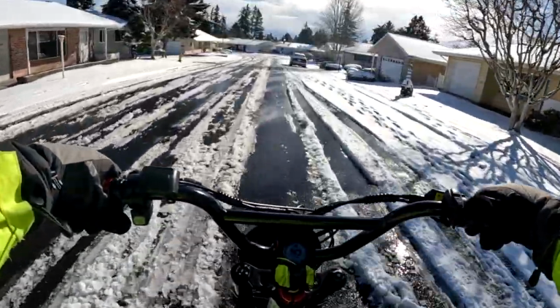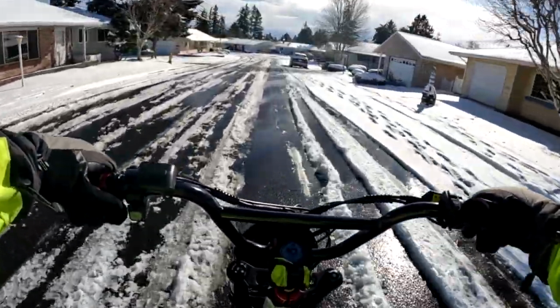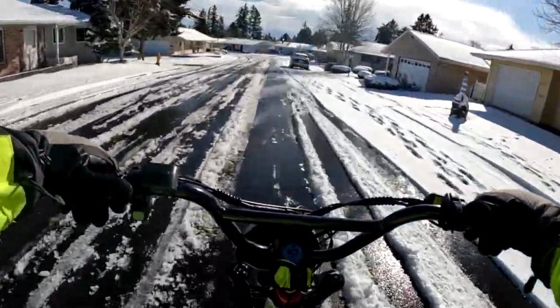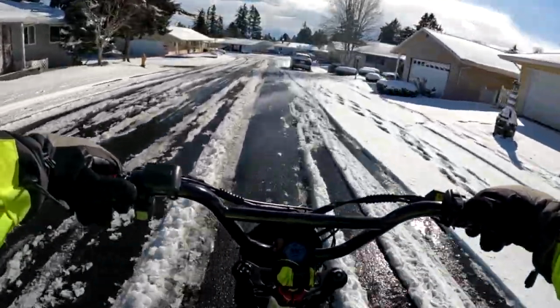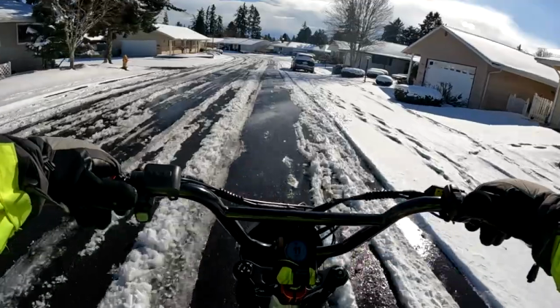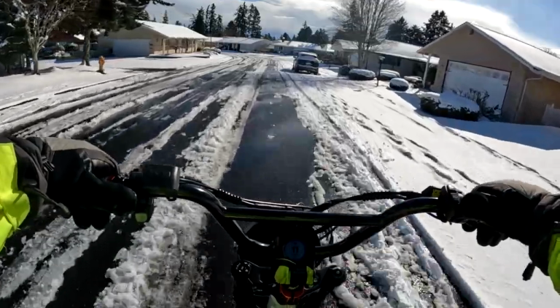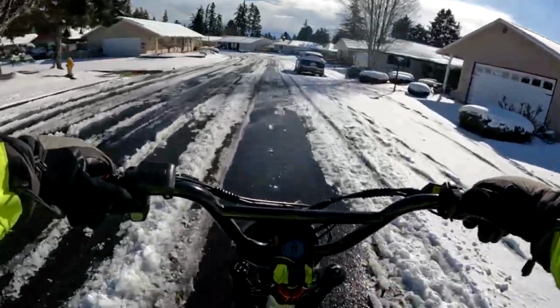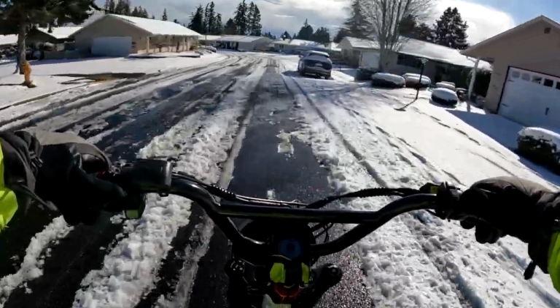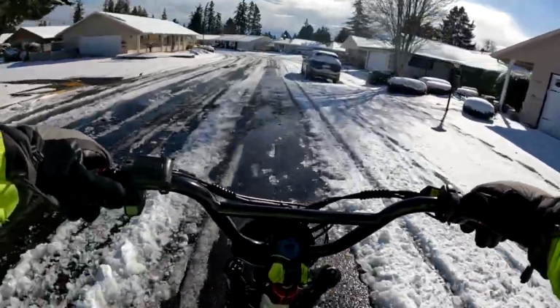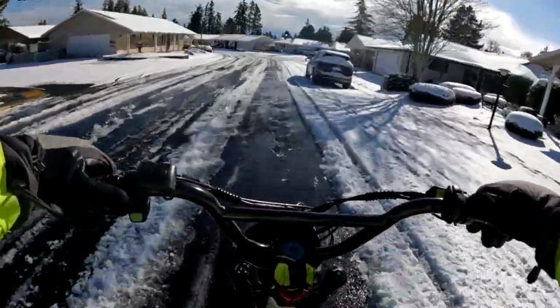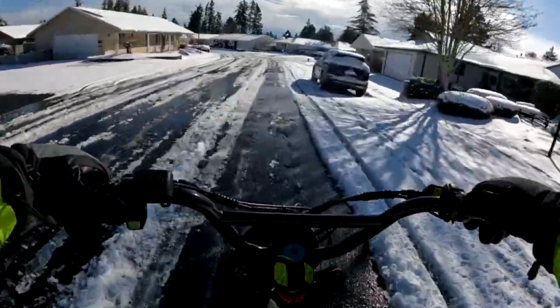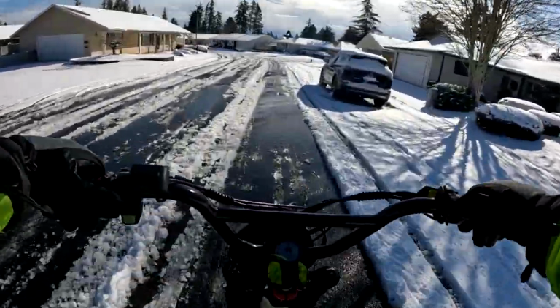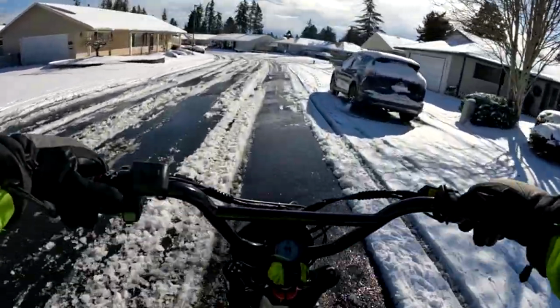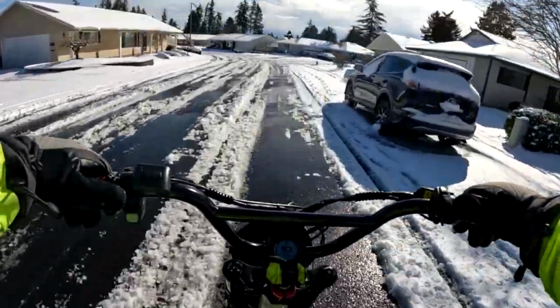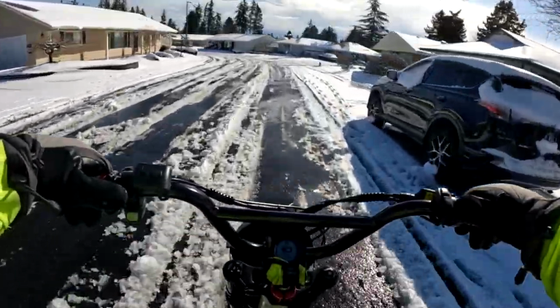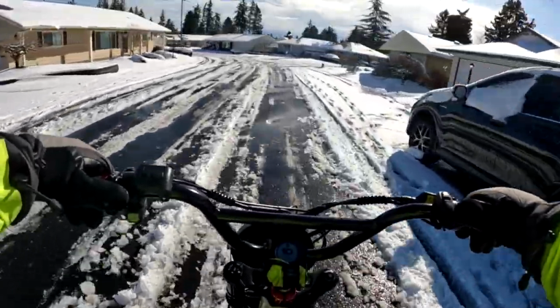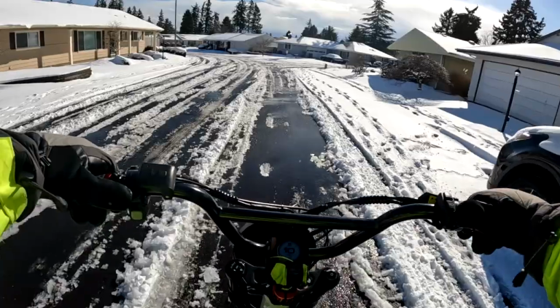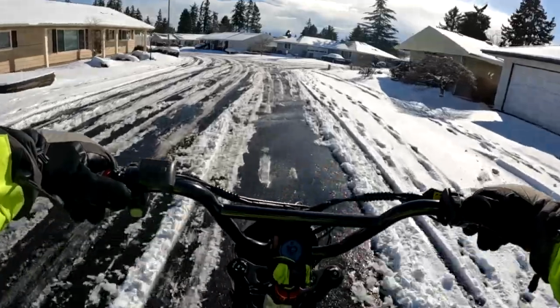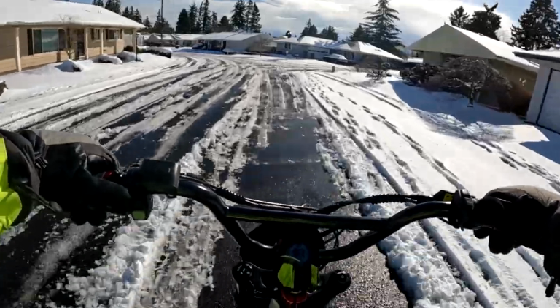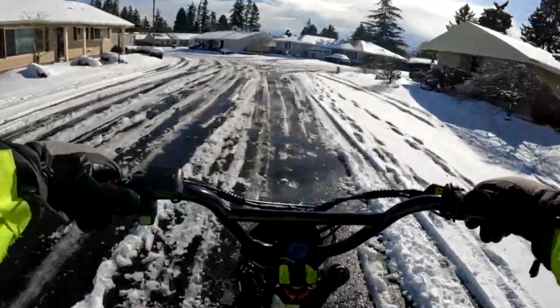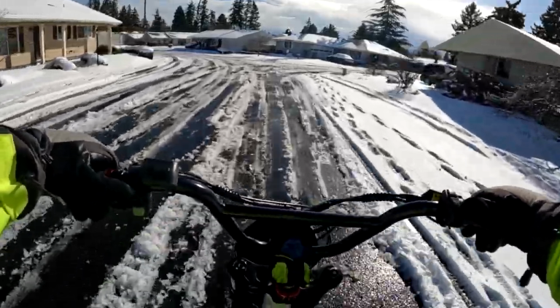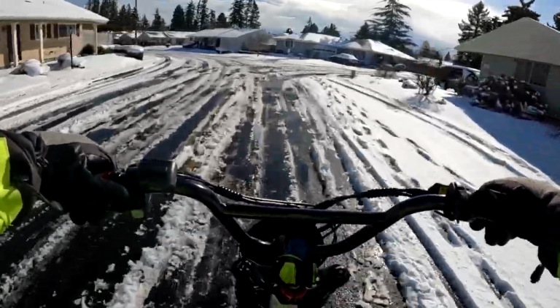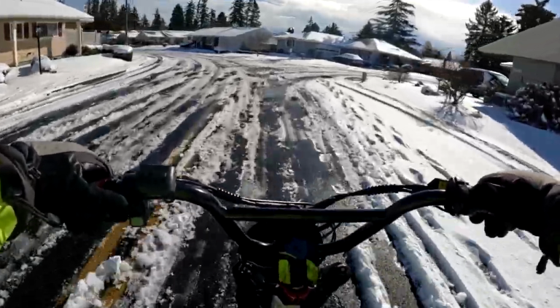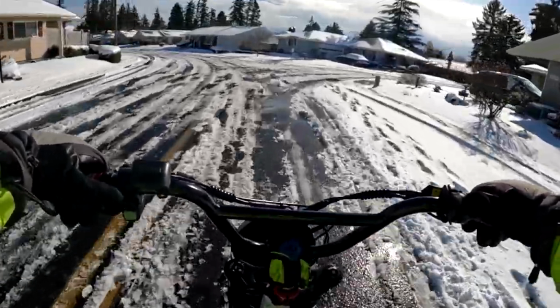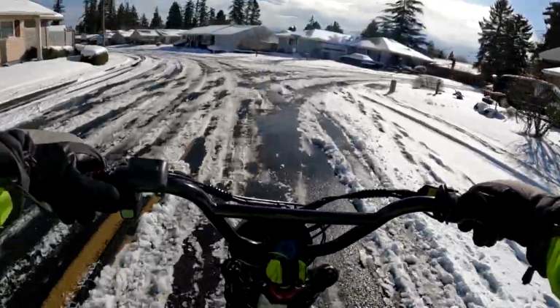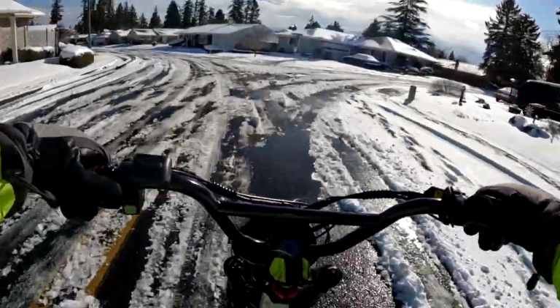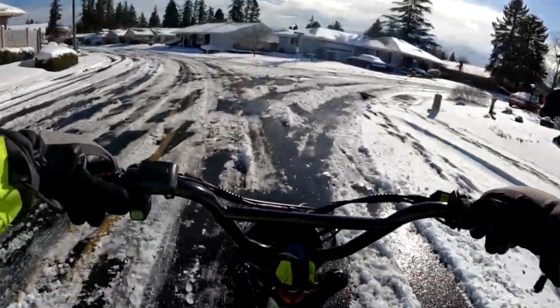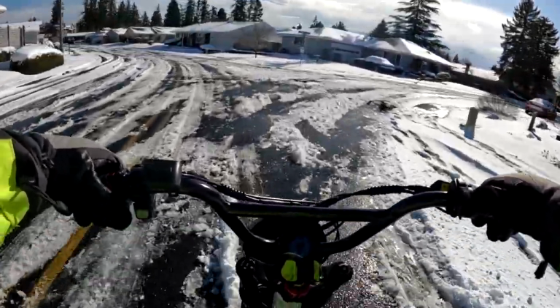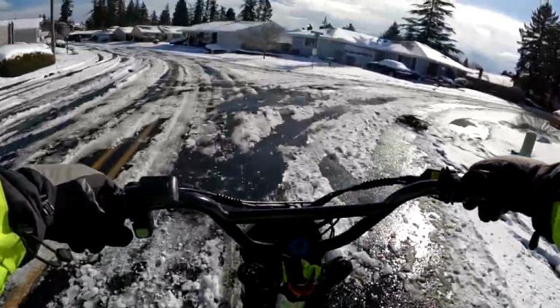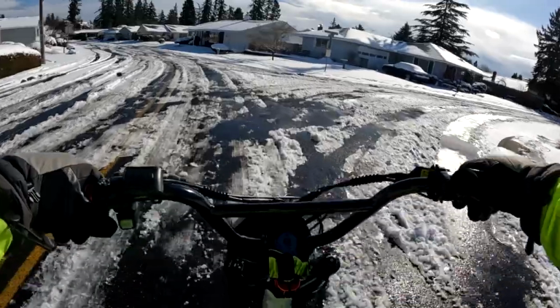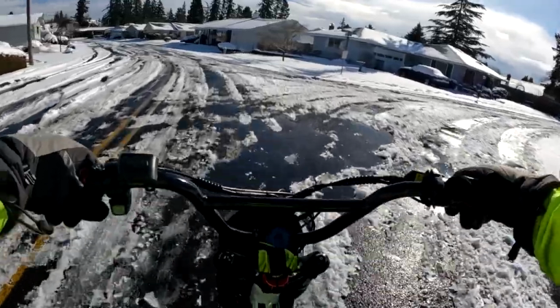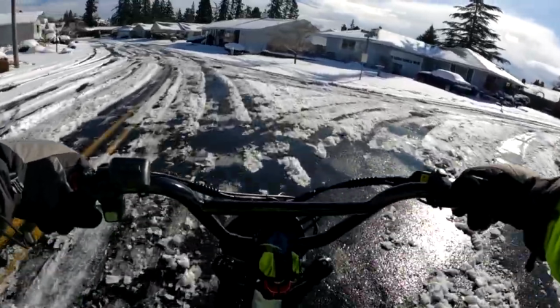You just don't want to go too fast, because you might hit a patch of ice. I just take my time and you can navigate through this.